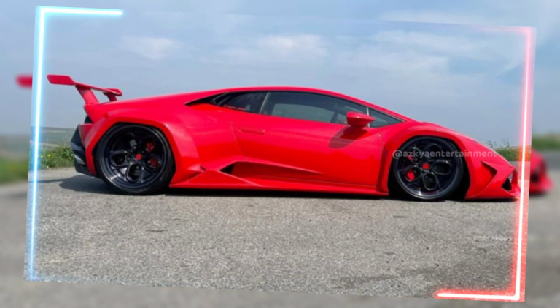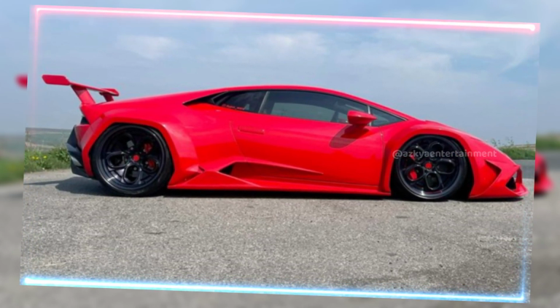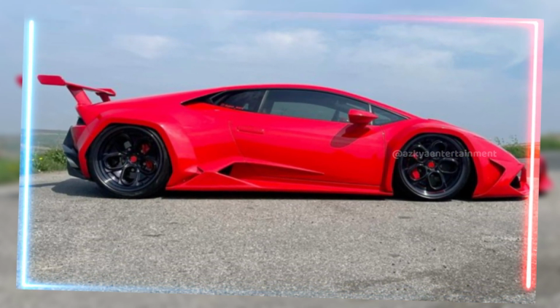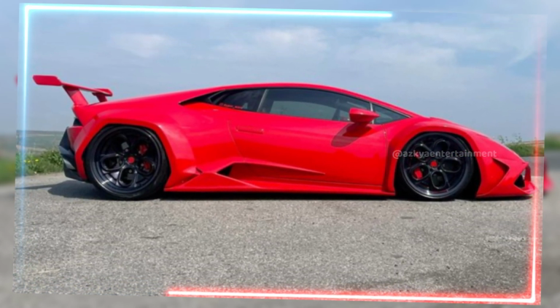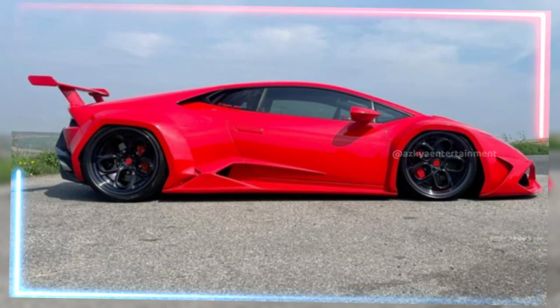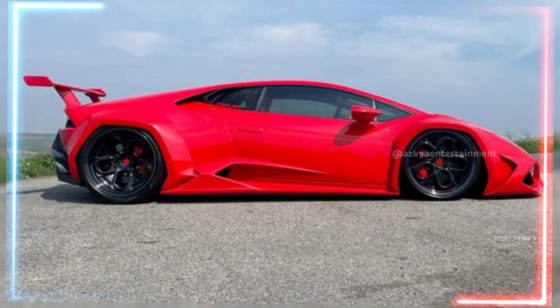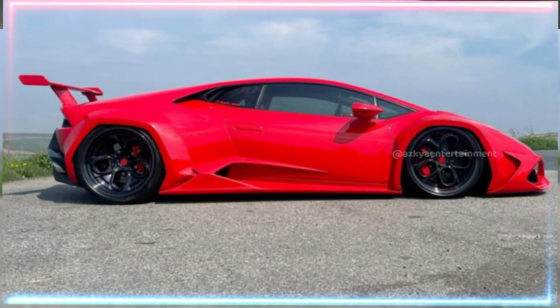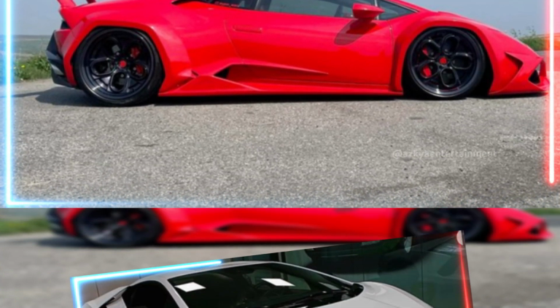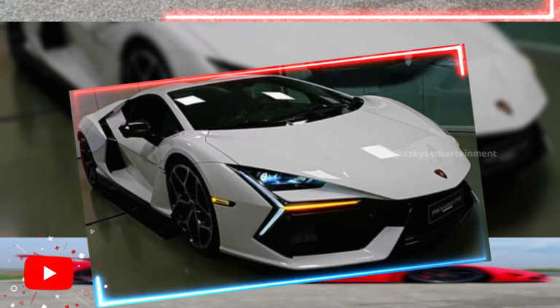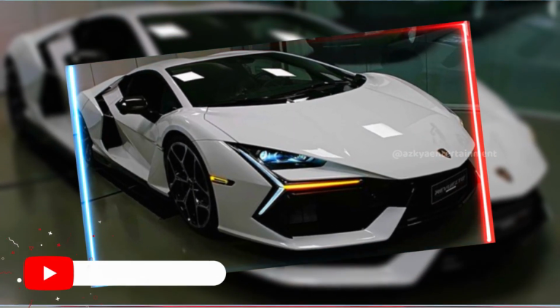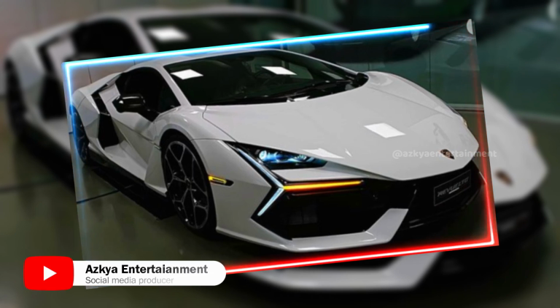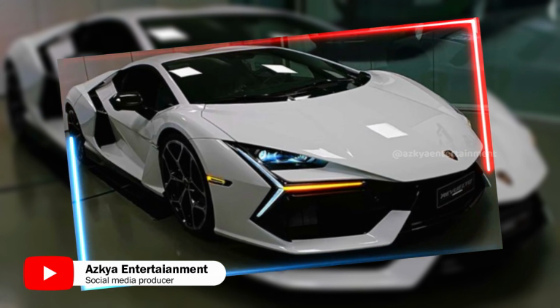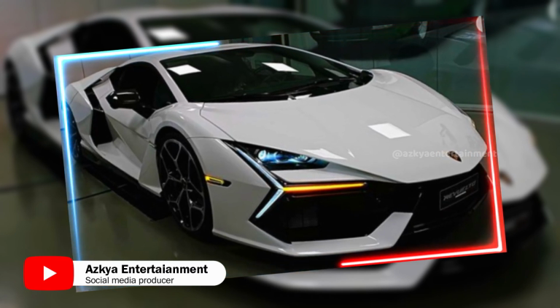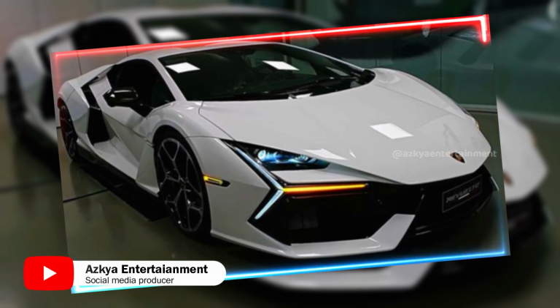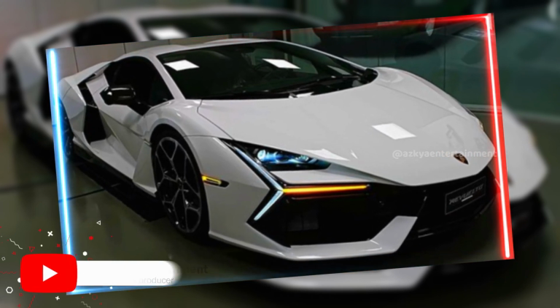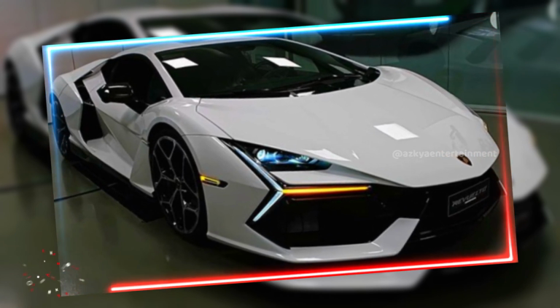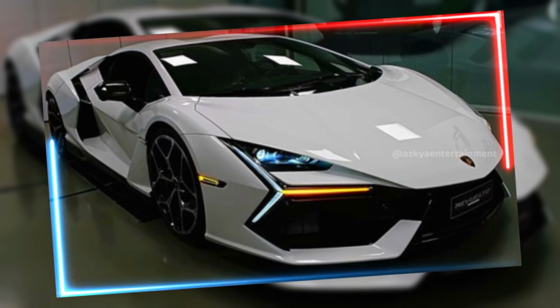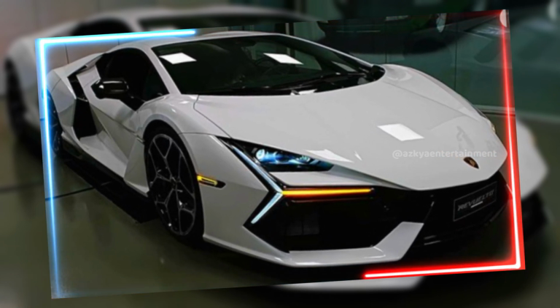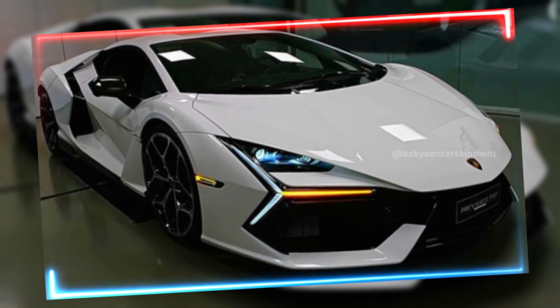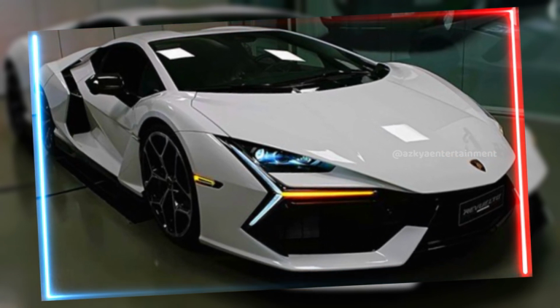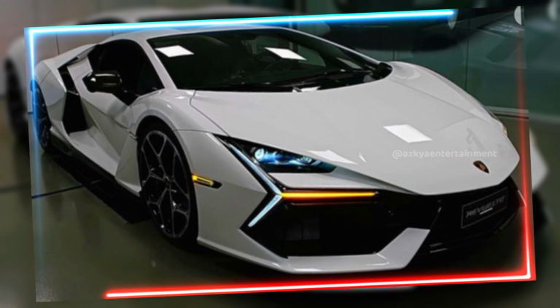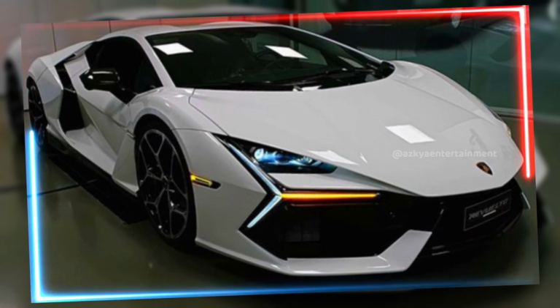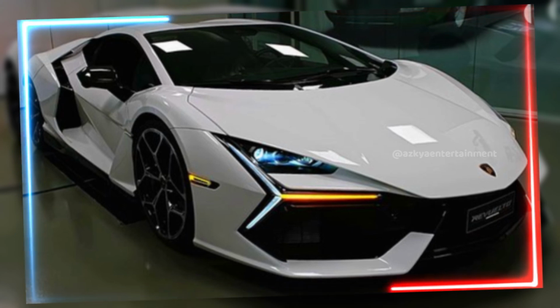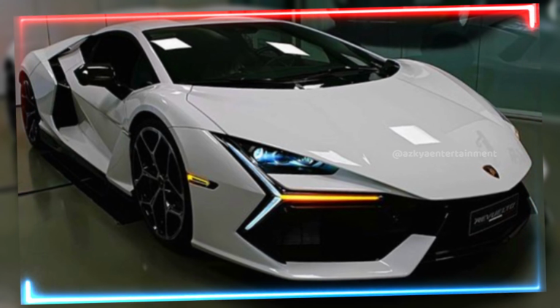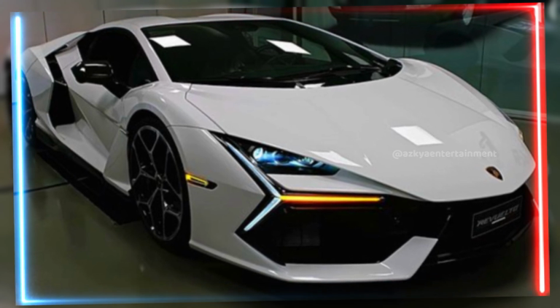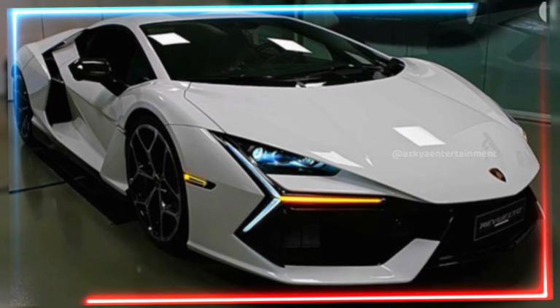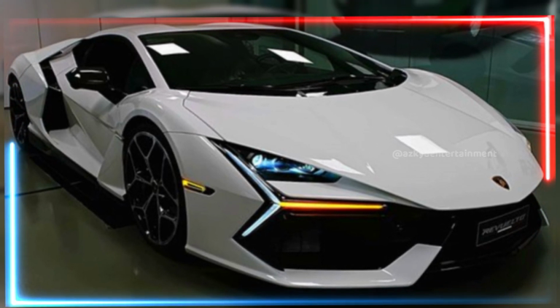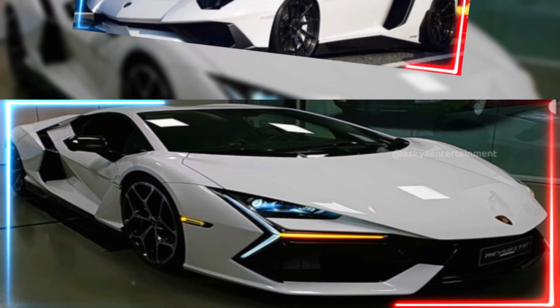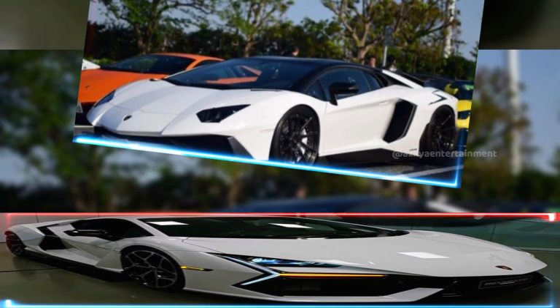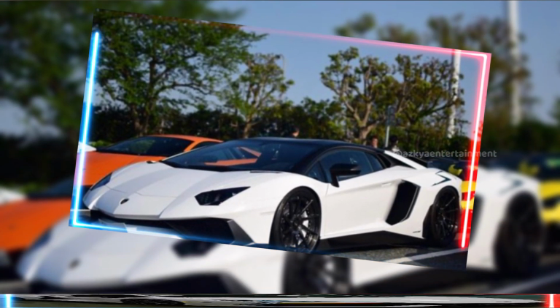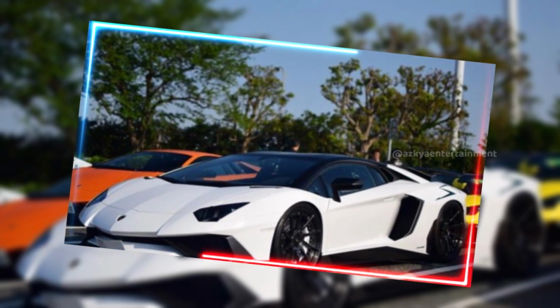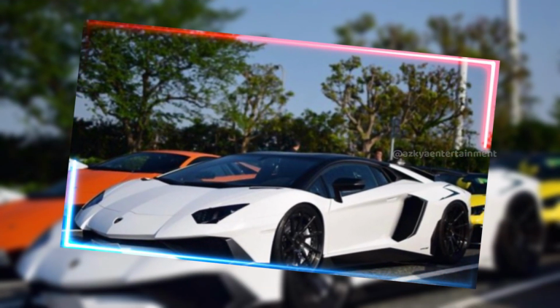And it's not just about straight-line speed. With Lamborghini's advanced all-wheel drive system and active suspension, this car handles like a dream. Whether you're weaving through traffic or tearing up the track, you'll feel in complete control.